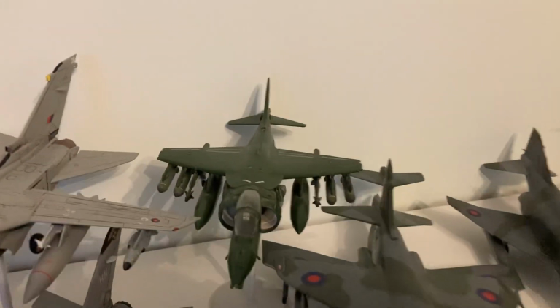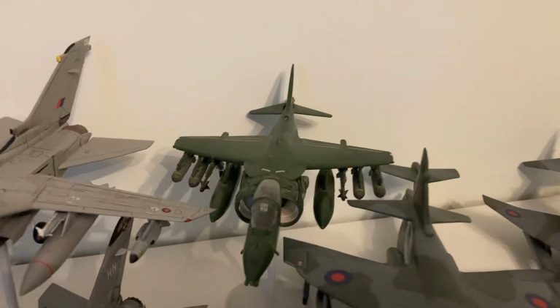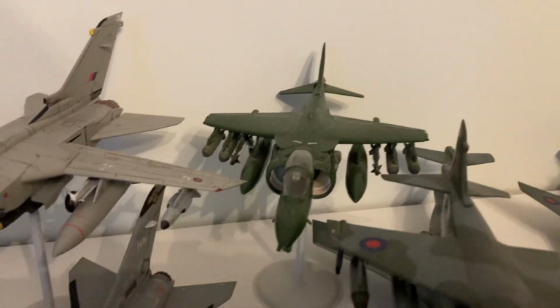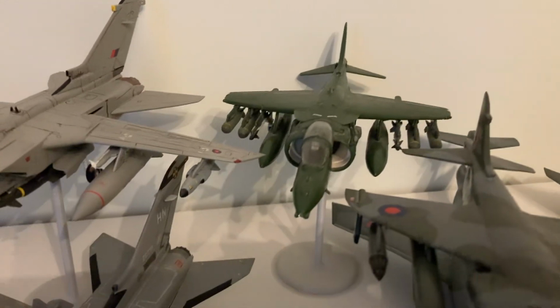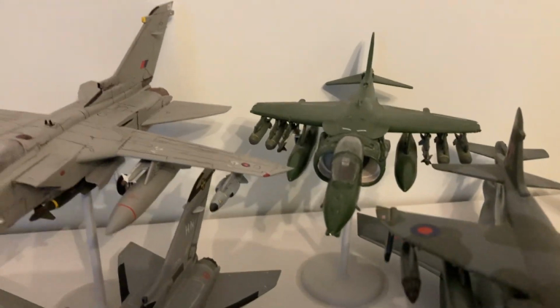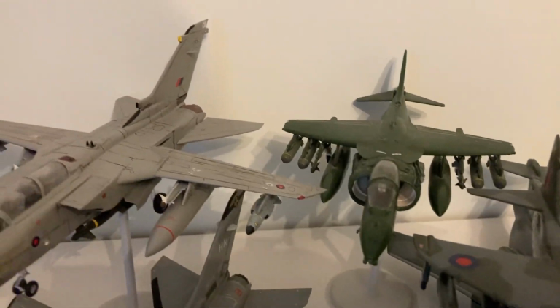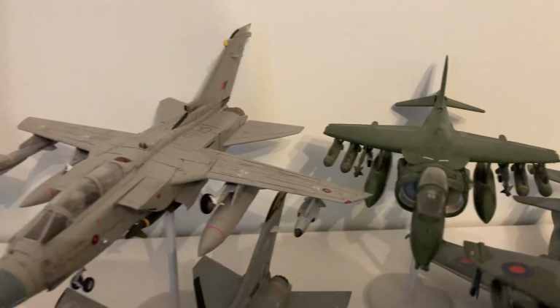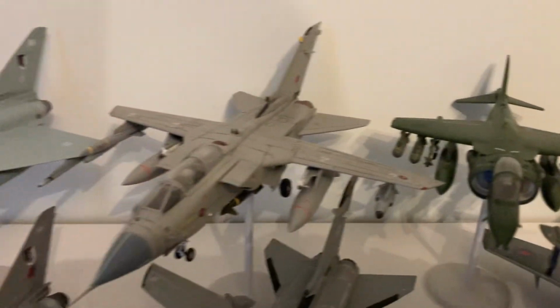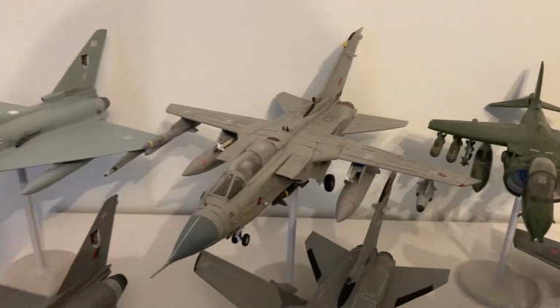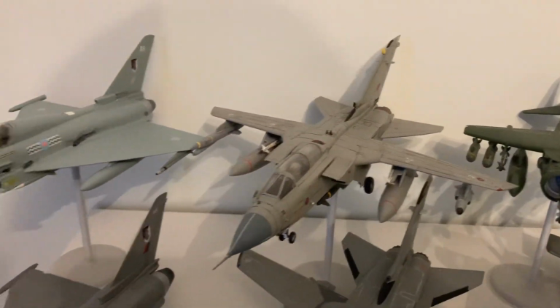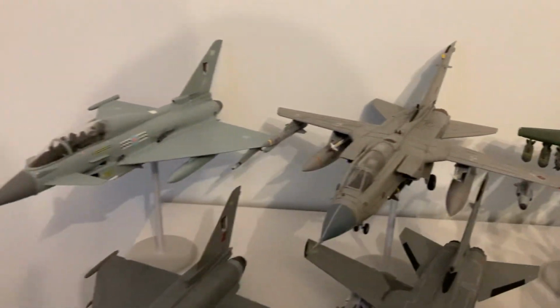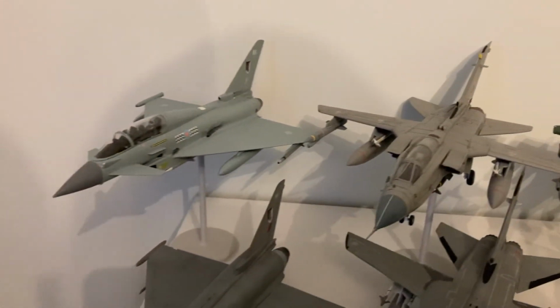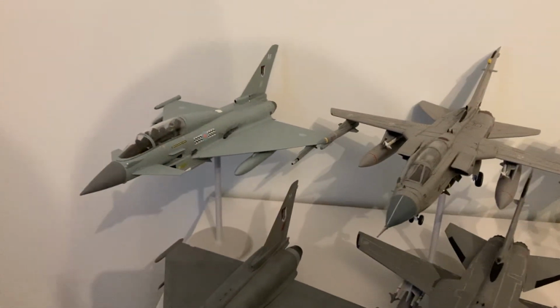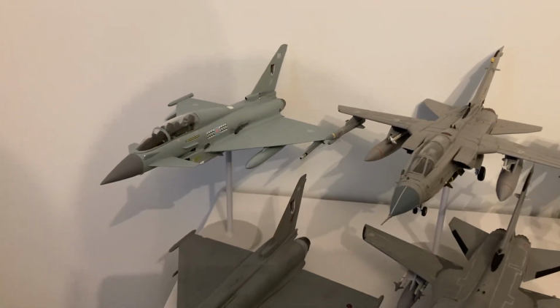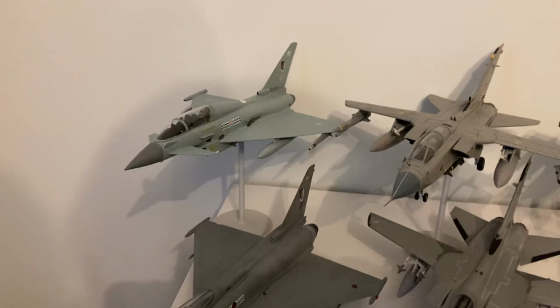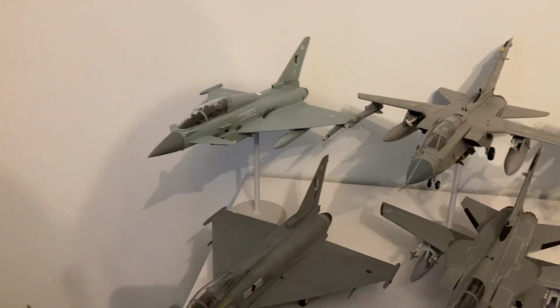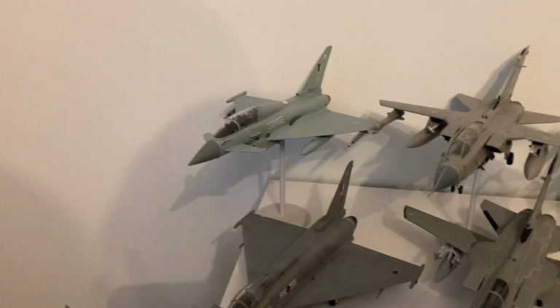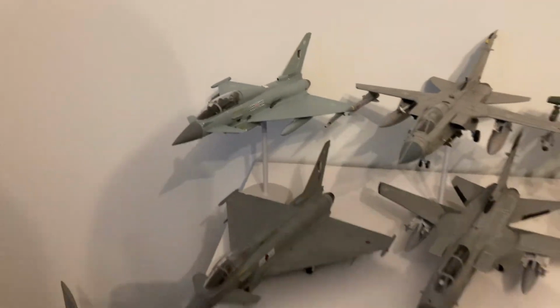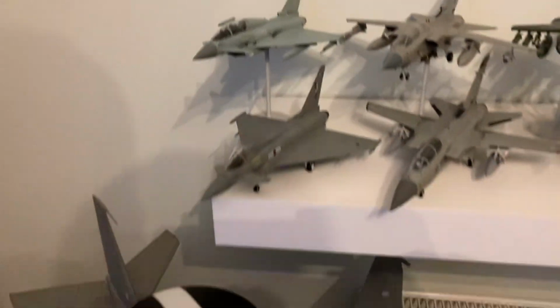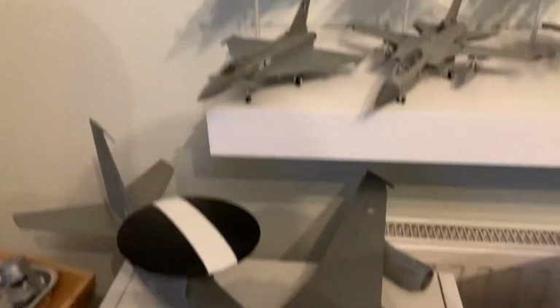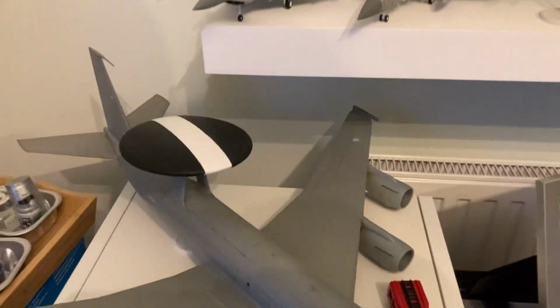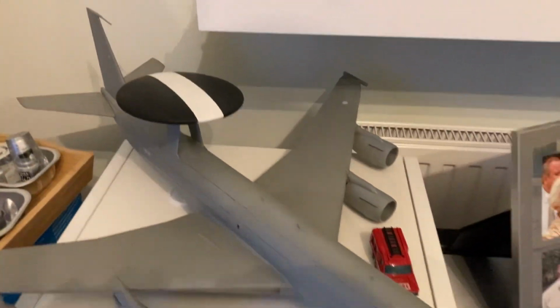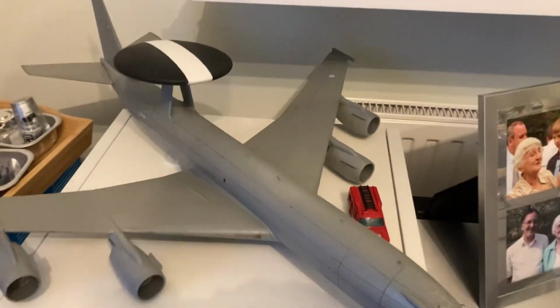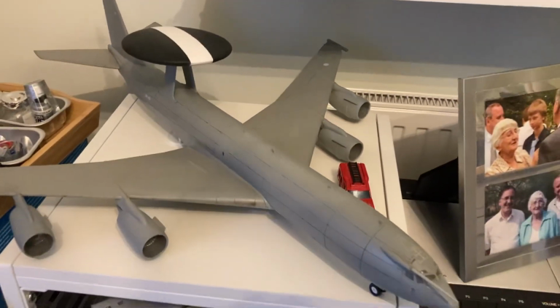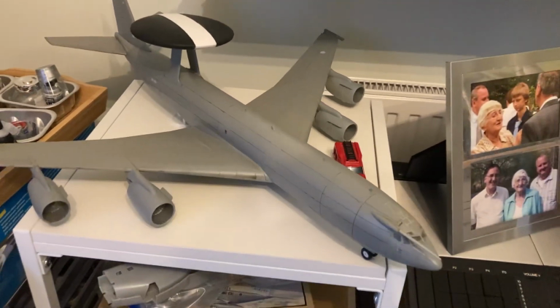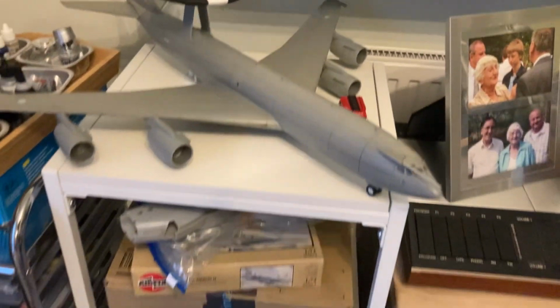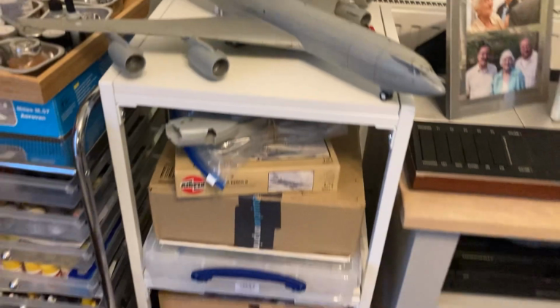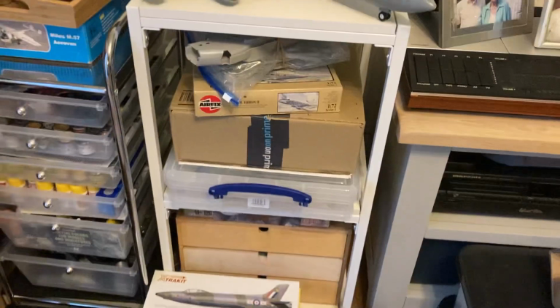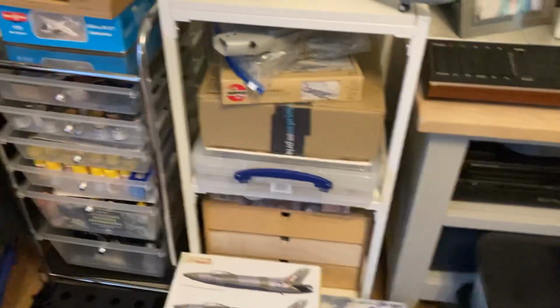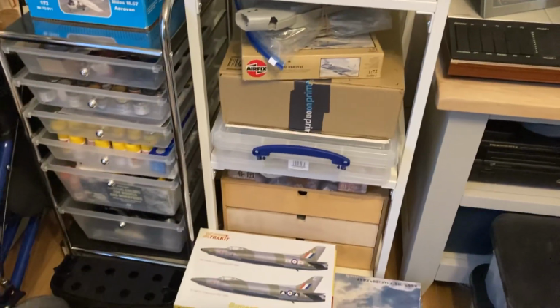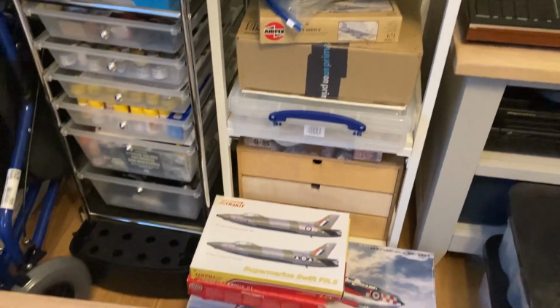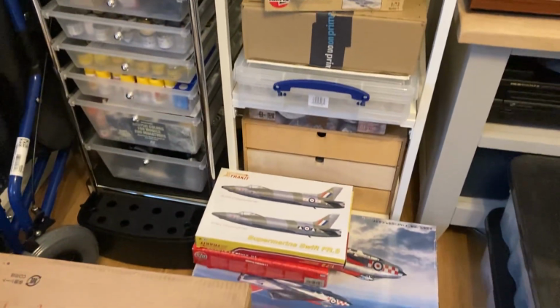Harrier GR3. Harrier GR7 in the green scheme. GR4 Tornado. And then, of course, the Euroflops. E3 Century D. My dad has got a ton of kits to build.